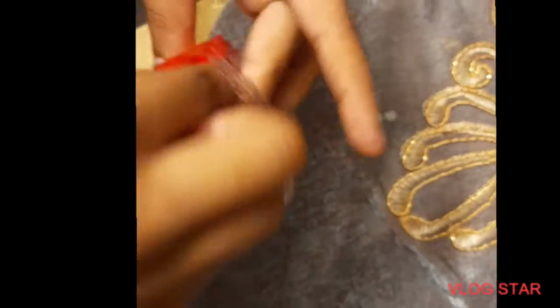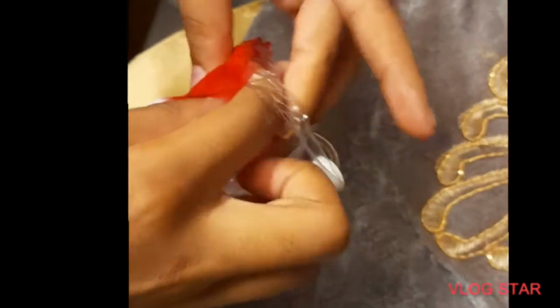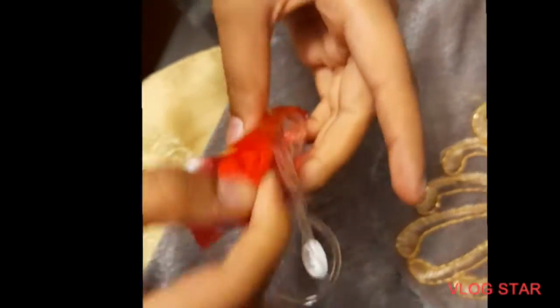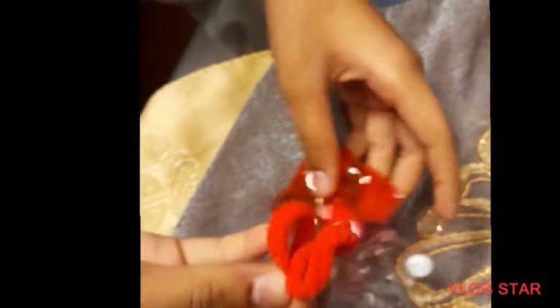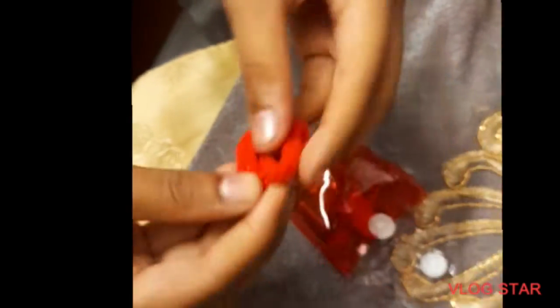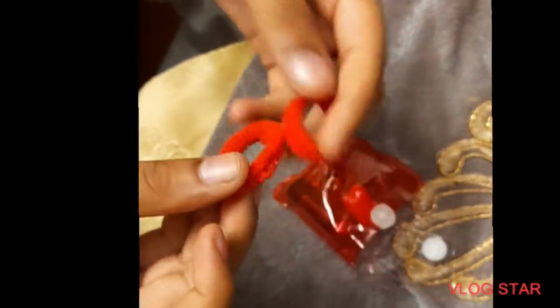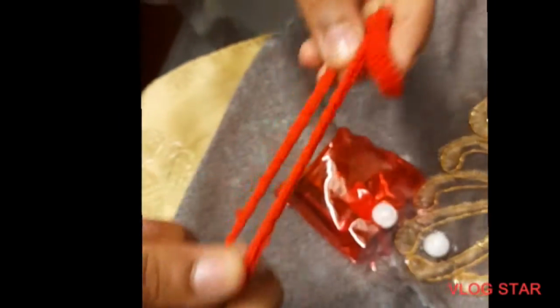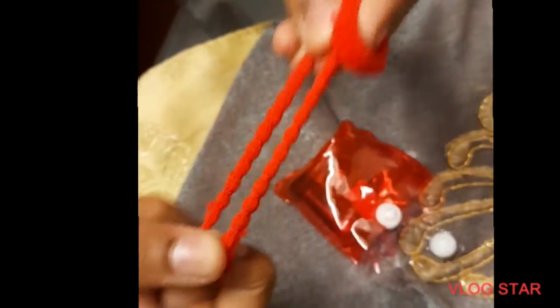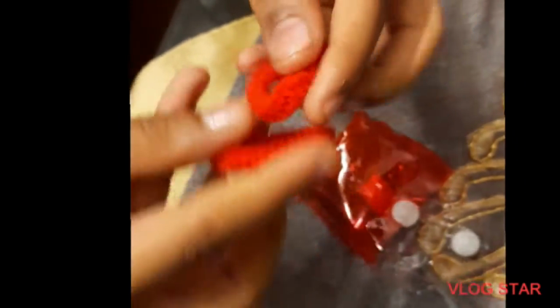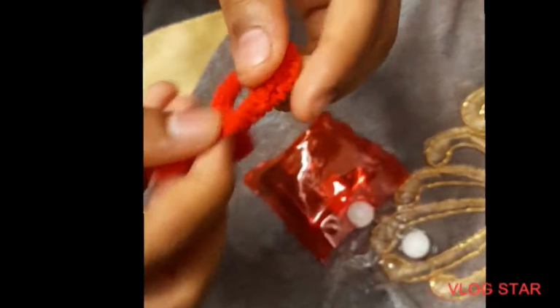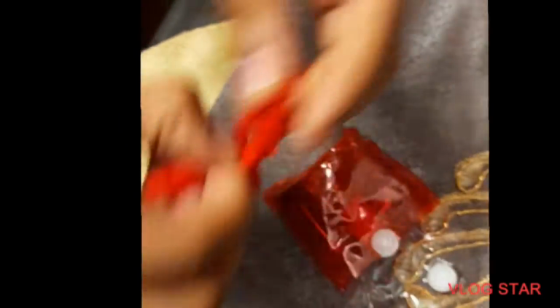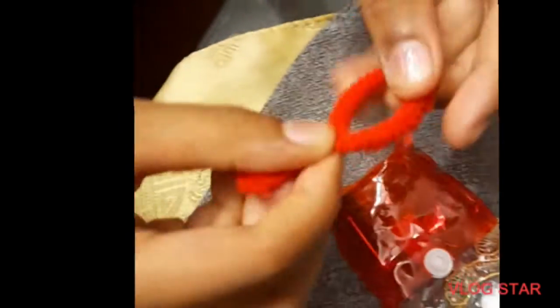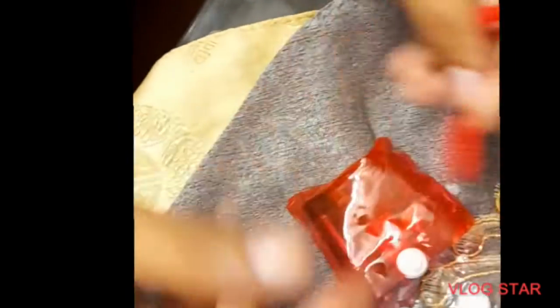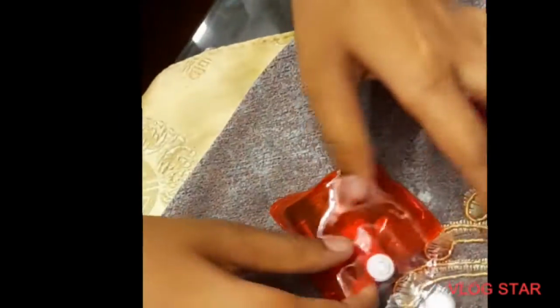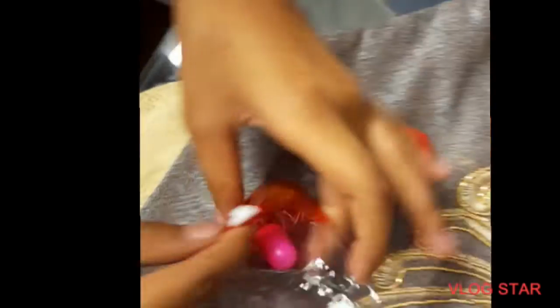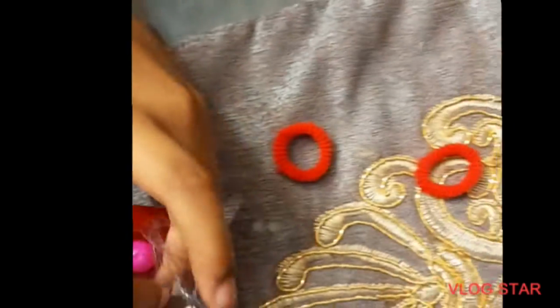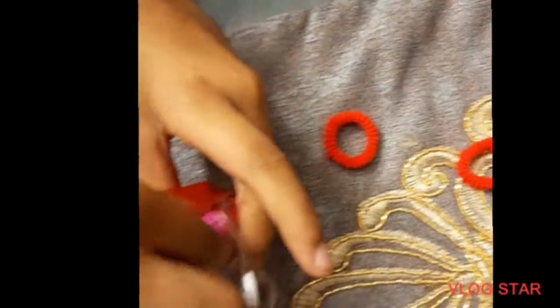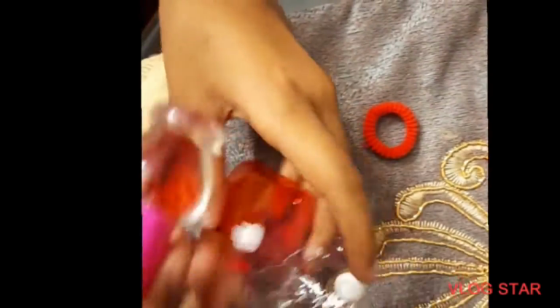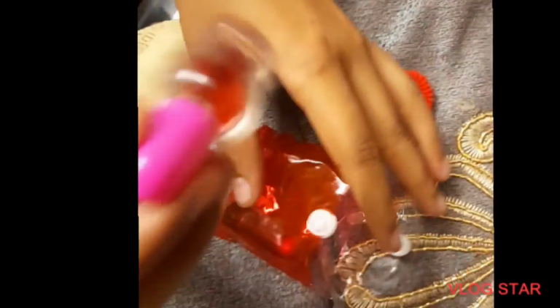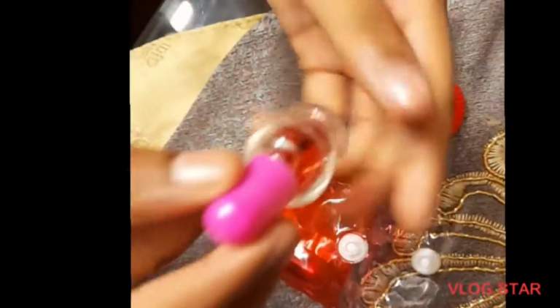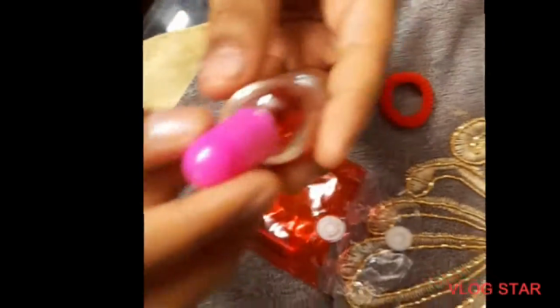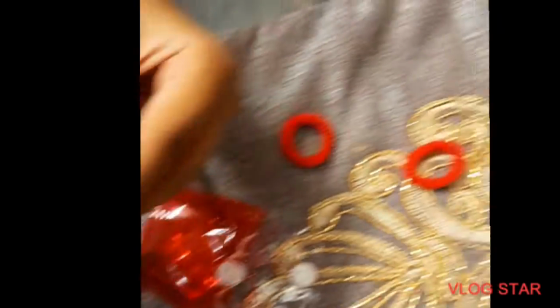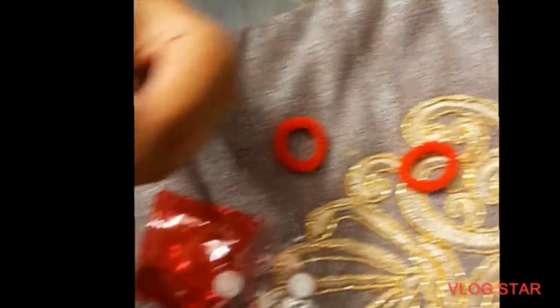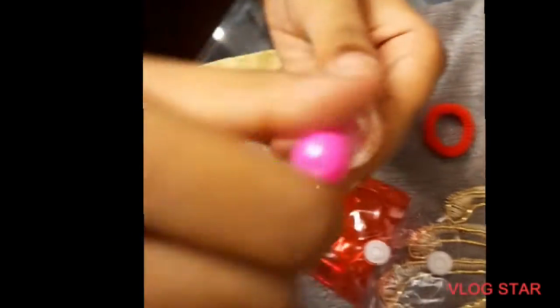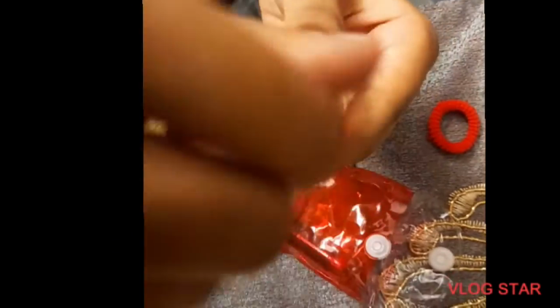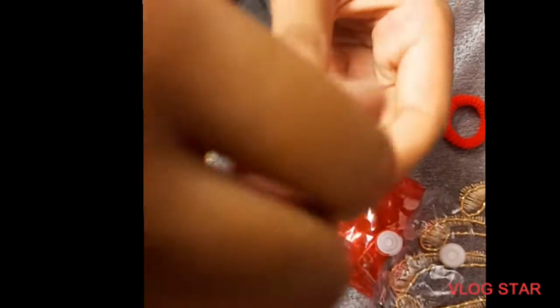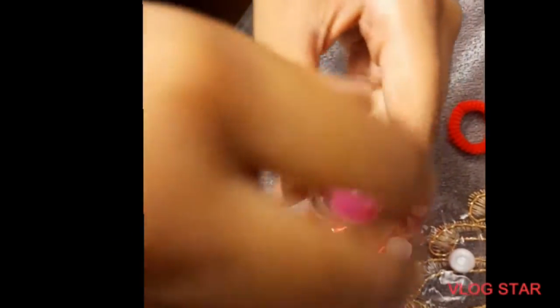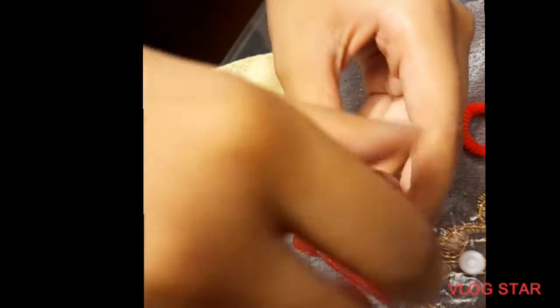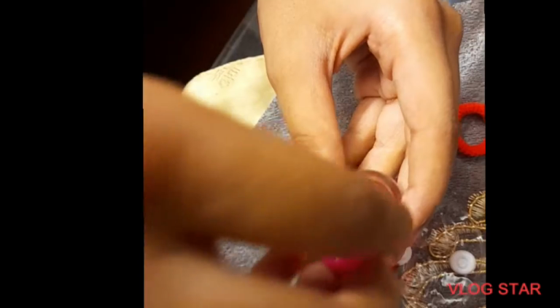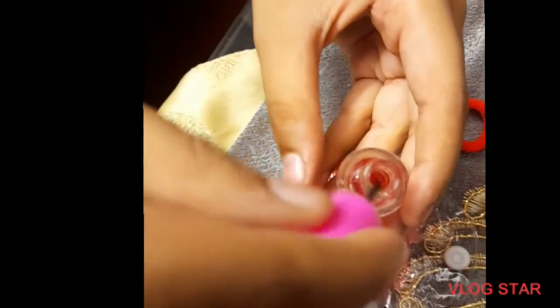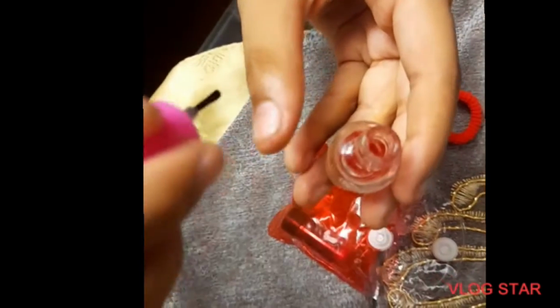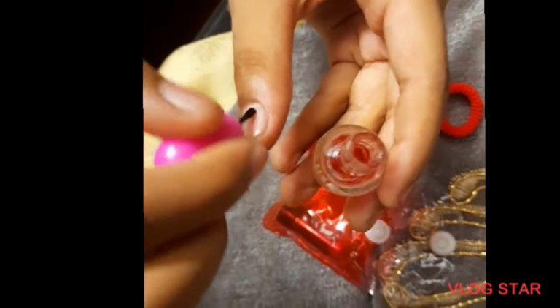There were two small rubber bands which were very stretchable. There was a small mini nail paint which was glitter.